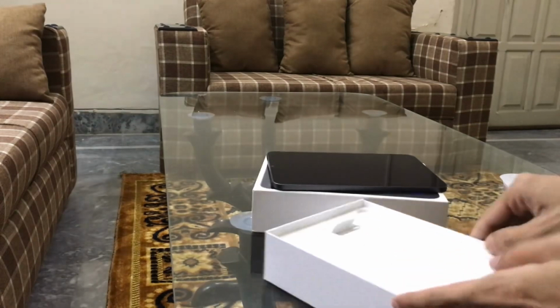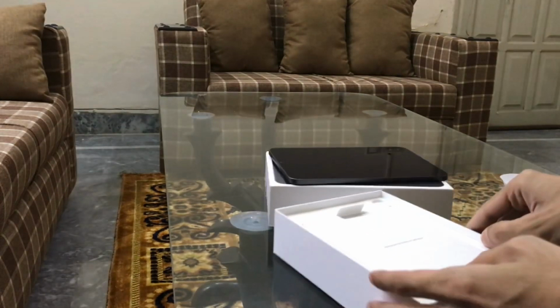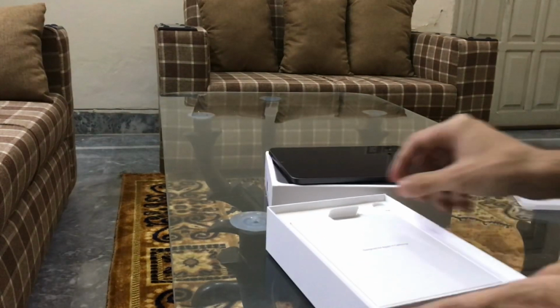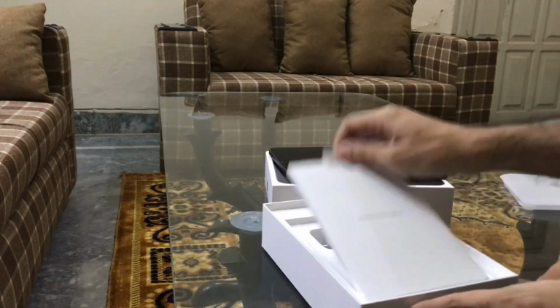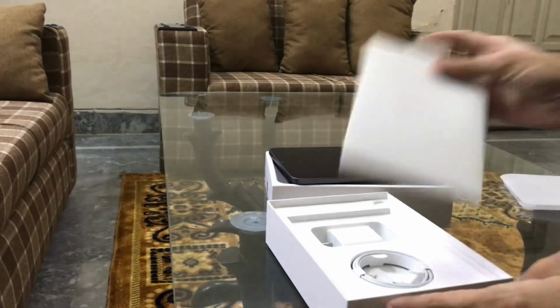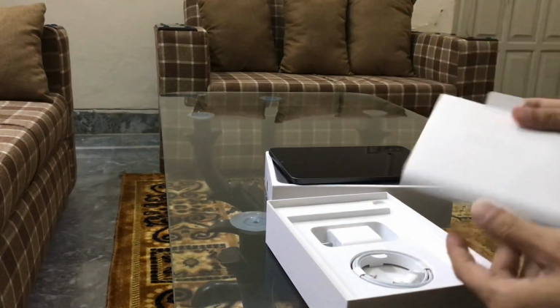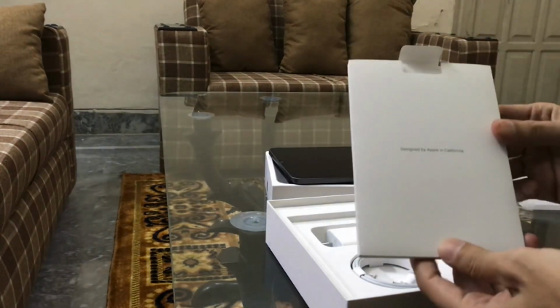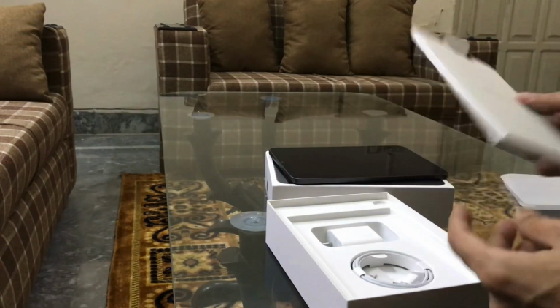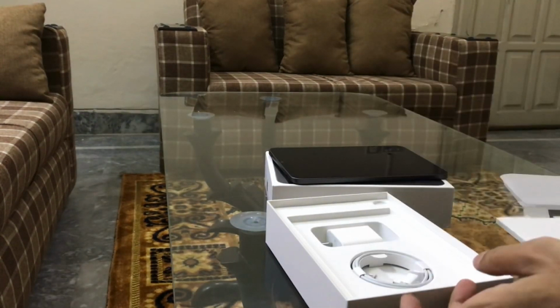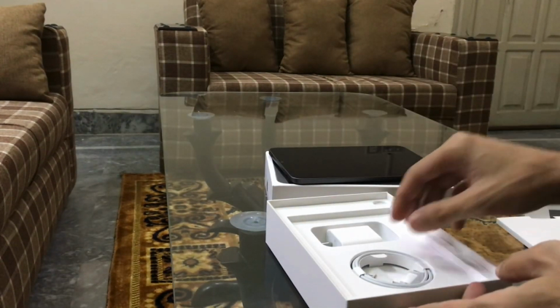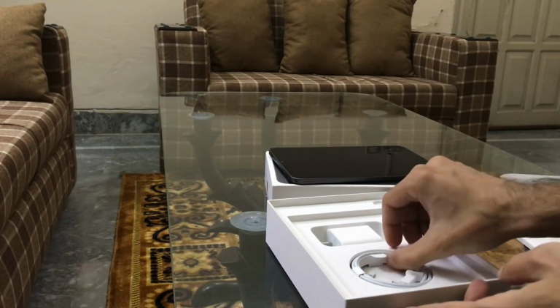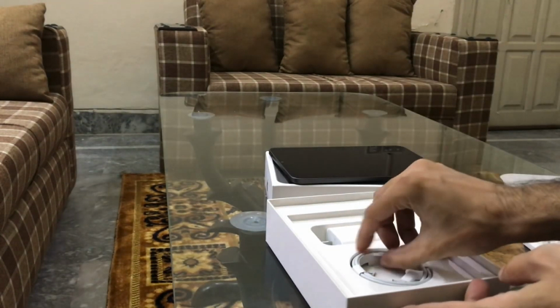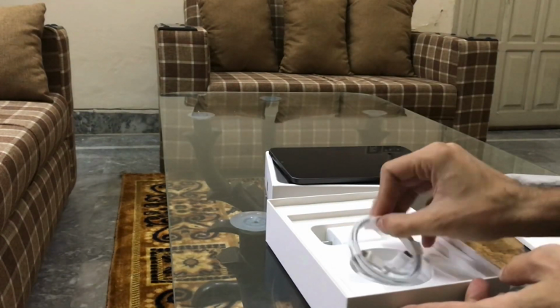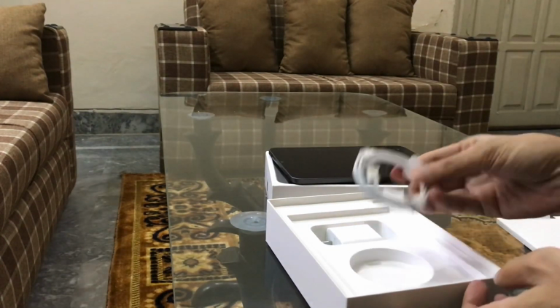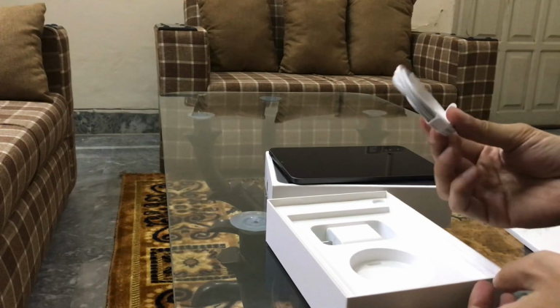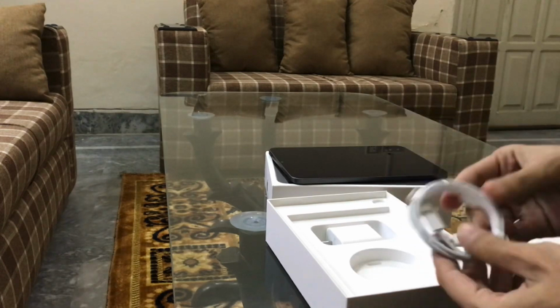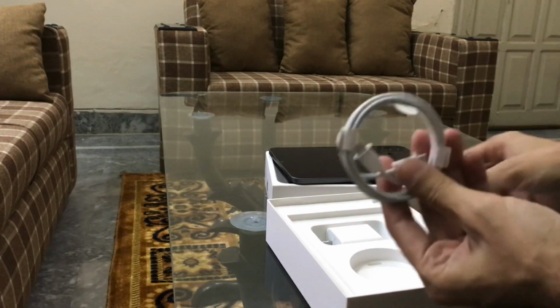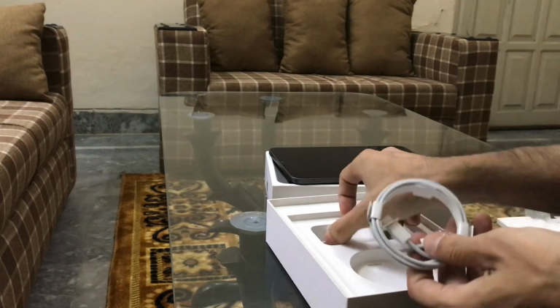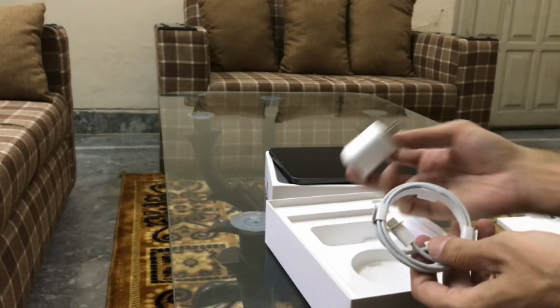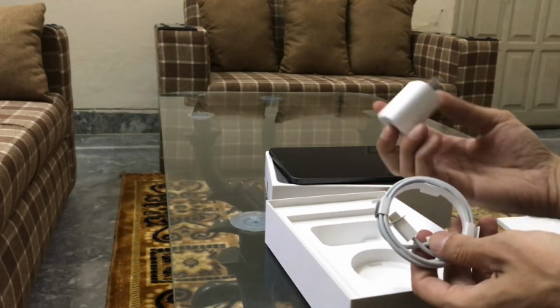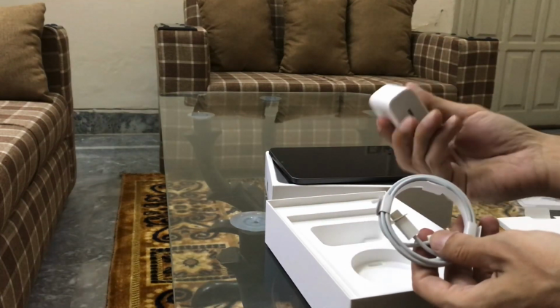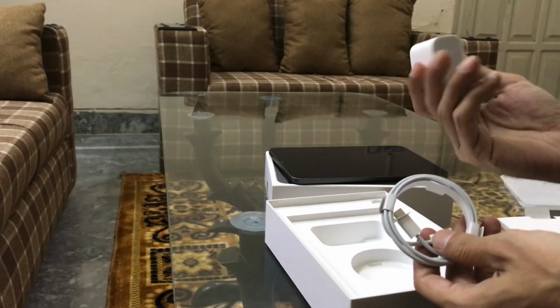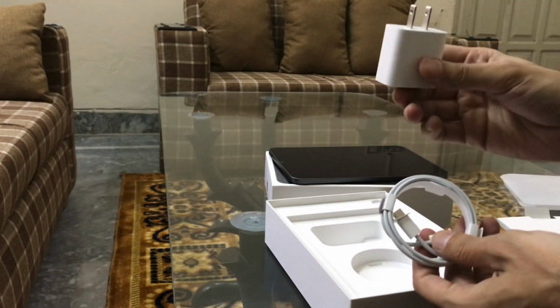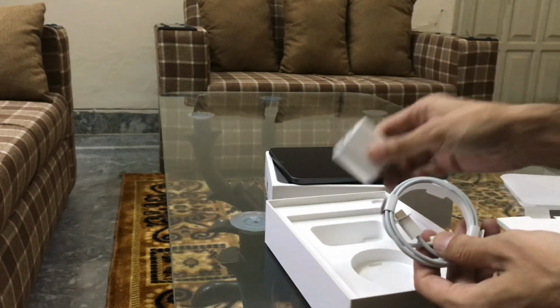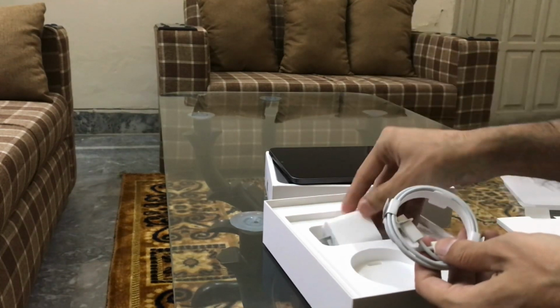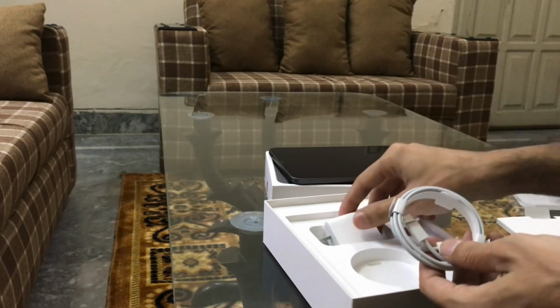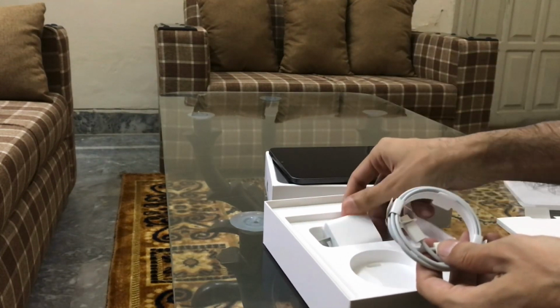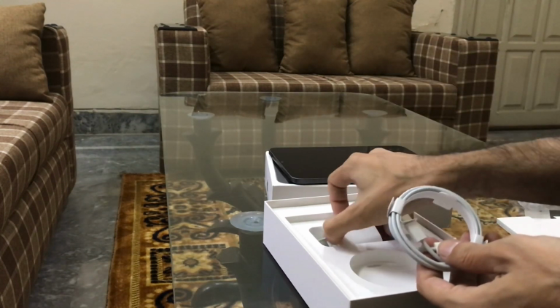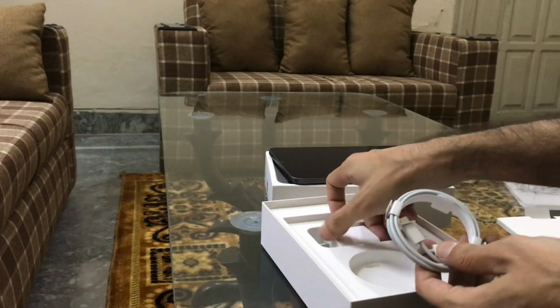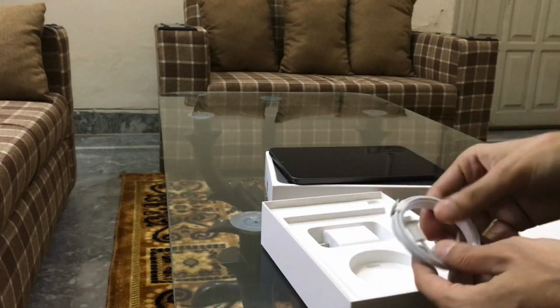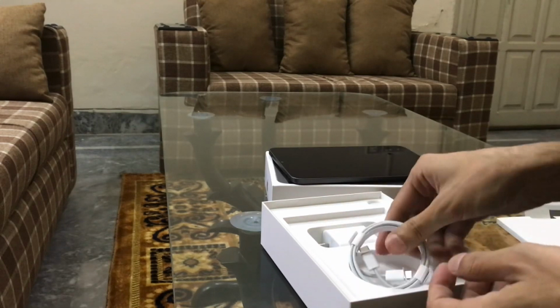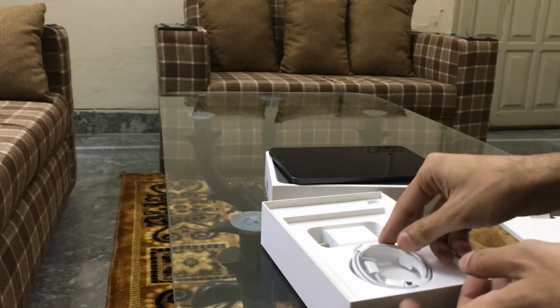In the box we have the manual, cable, and adapter. That's it.